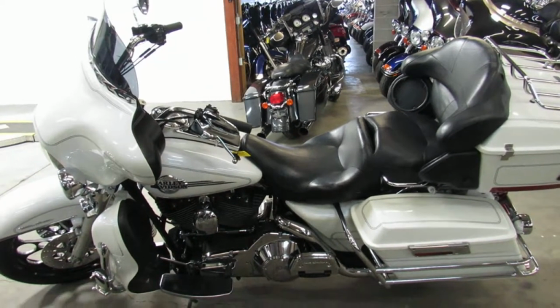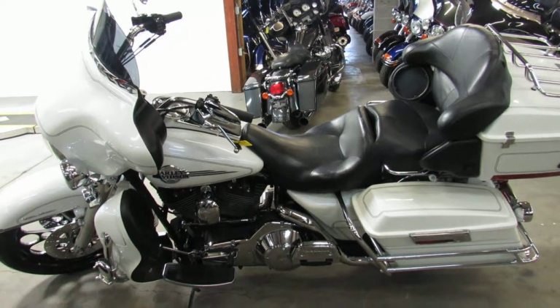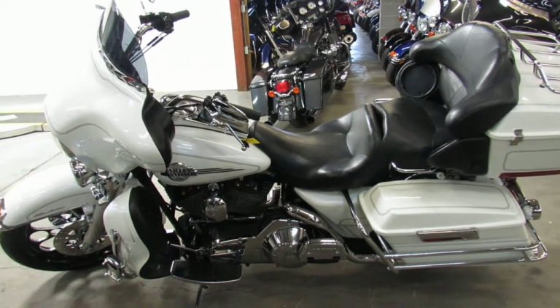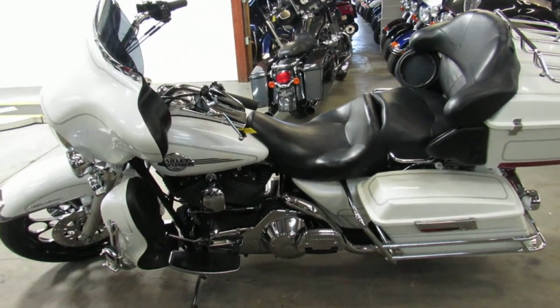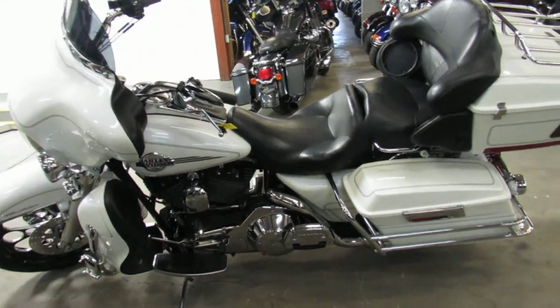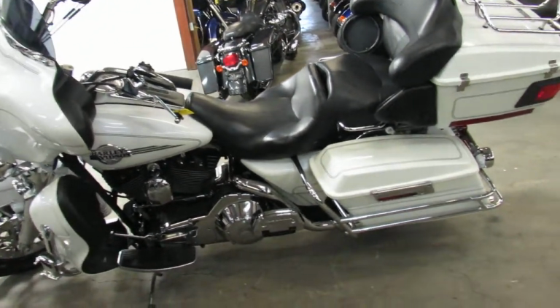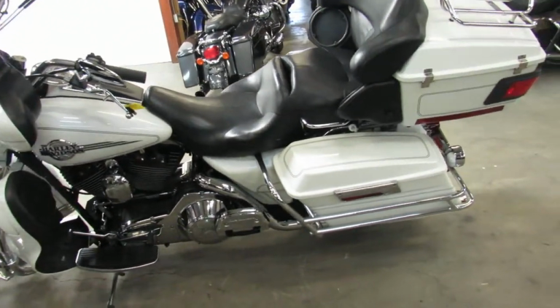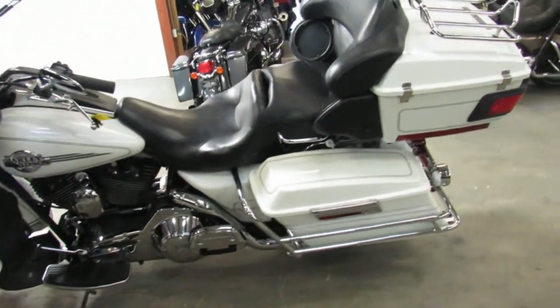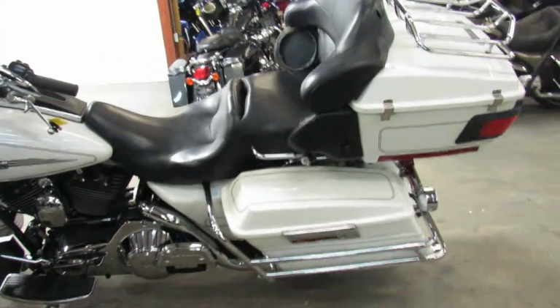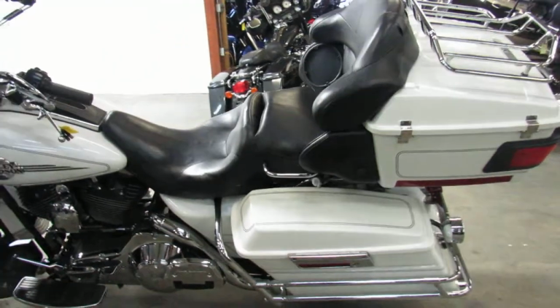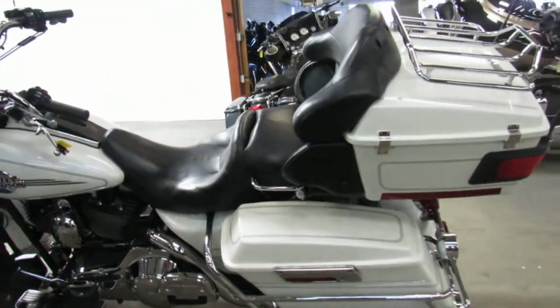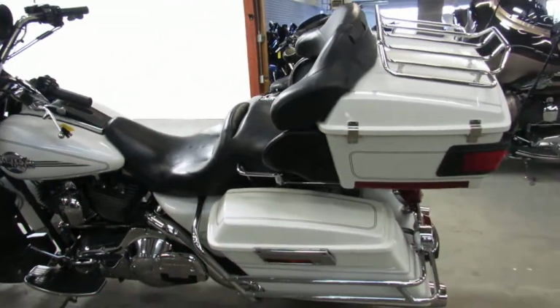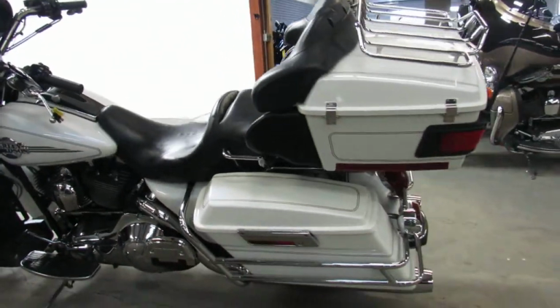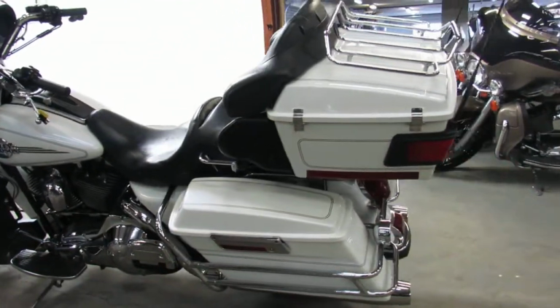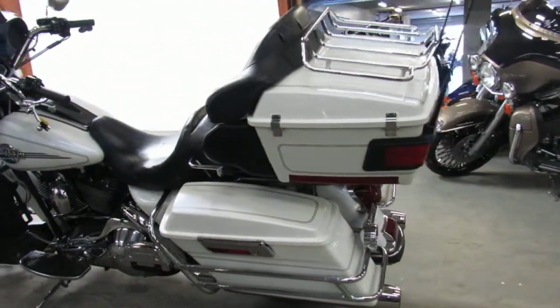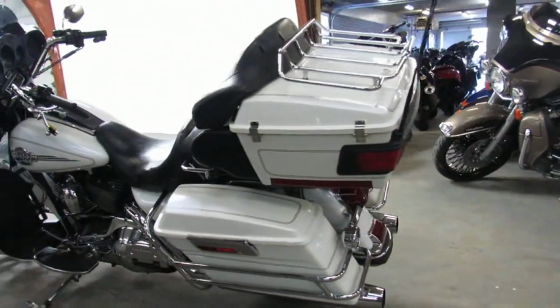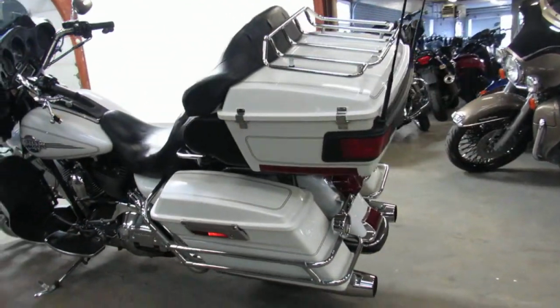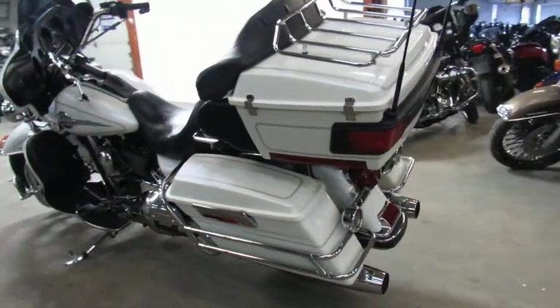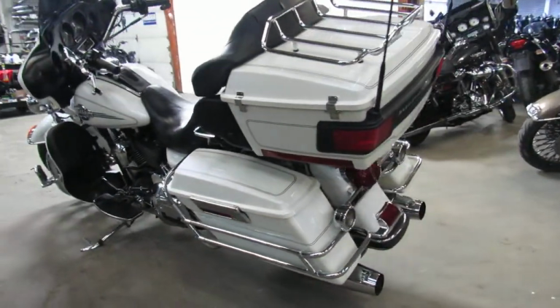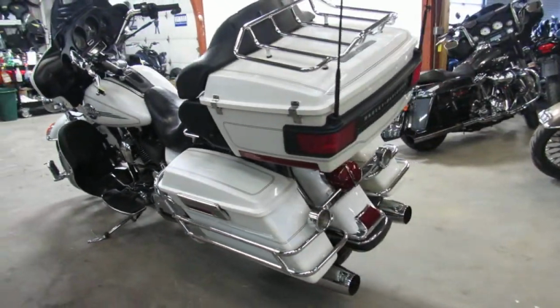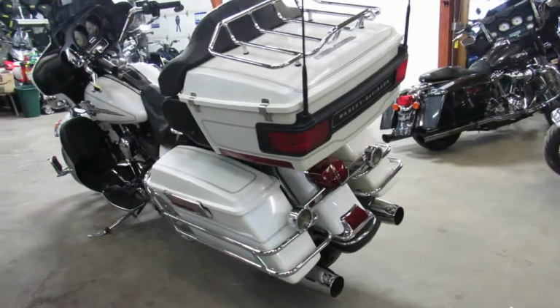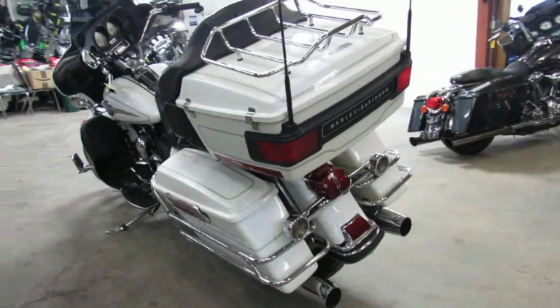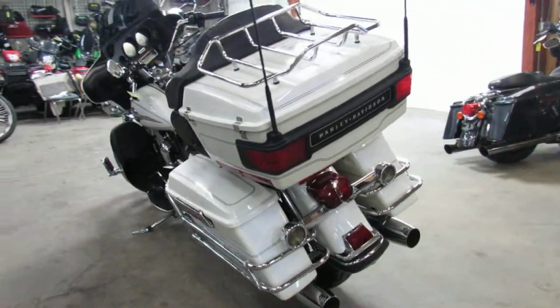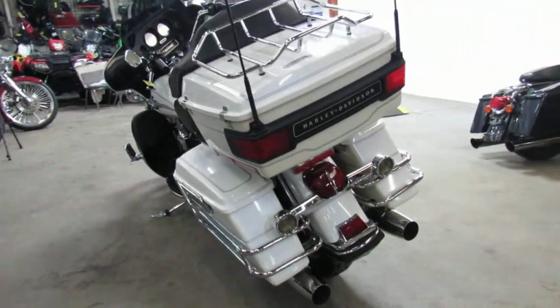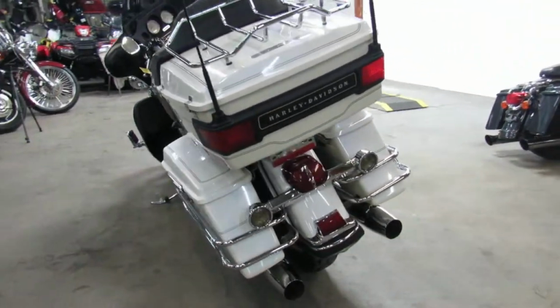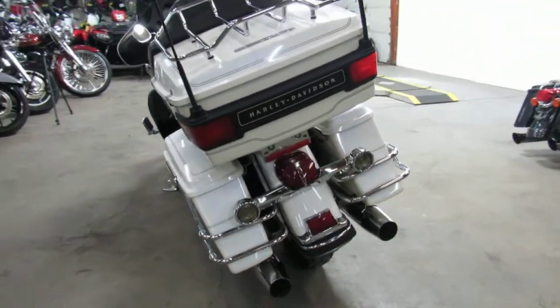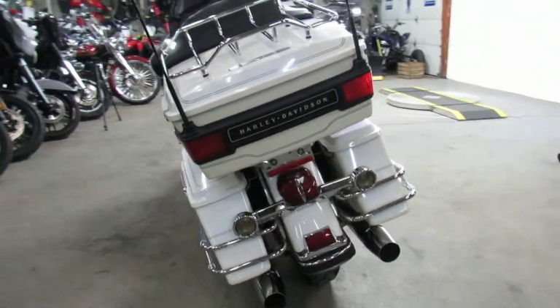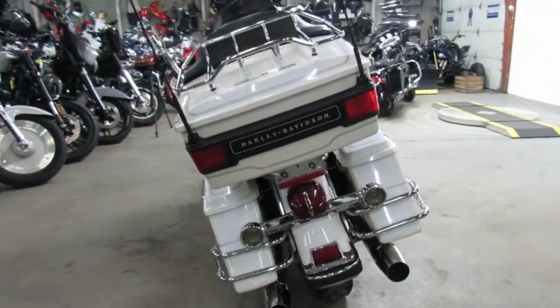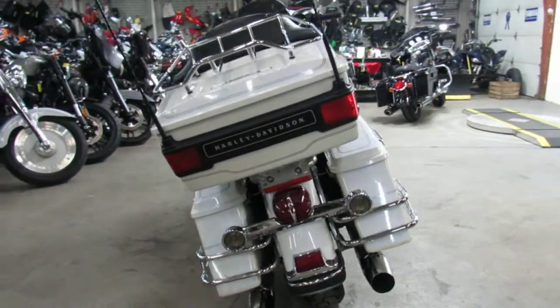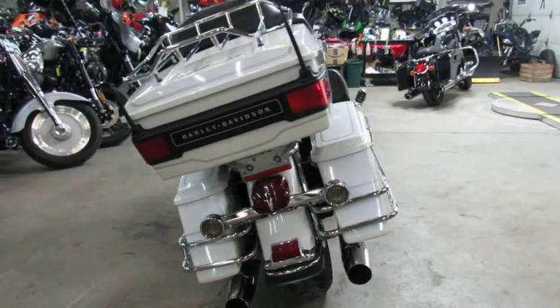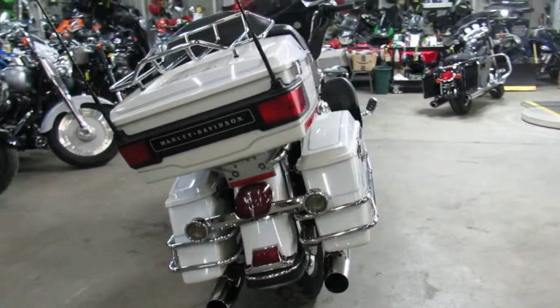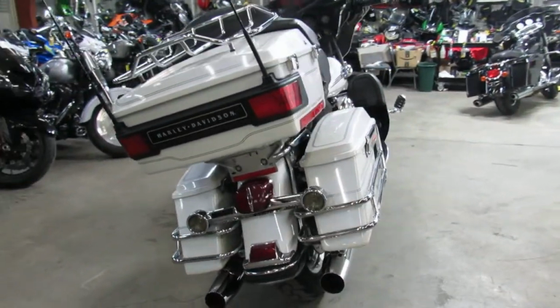Hey guys, it's approvalpowersports.com here doing some videos on the used Harleys. Over 400 used Harley Davidsons in stock. We've got programs for everyone — financing, leasing, layaway — and your trades are always welcome, so give us a call on those trade-ins.